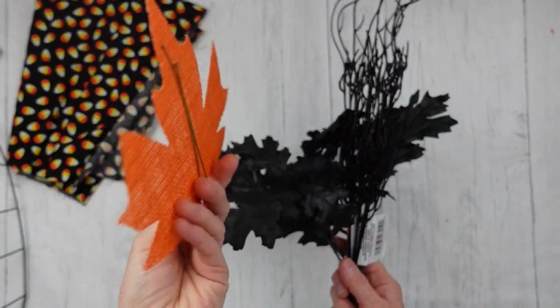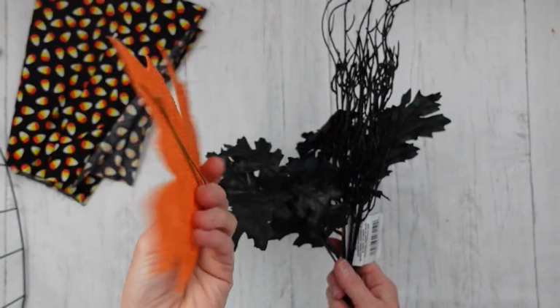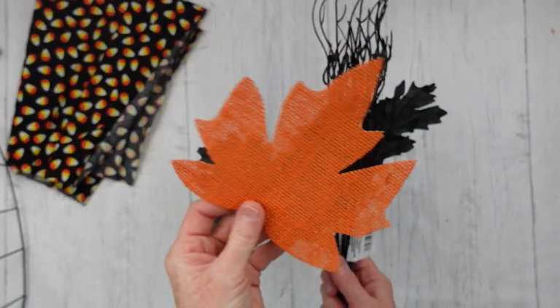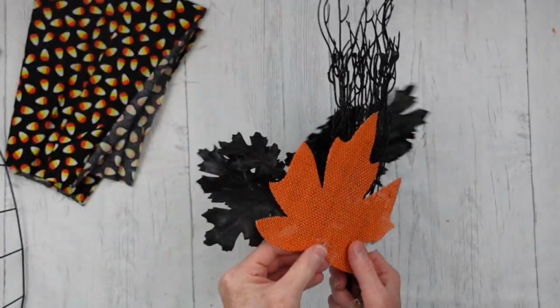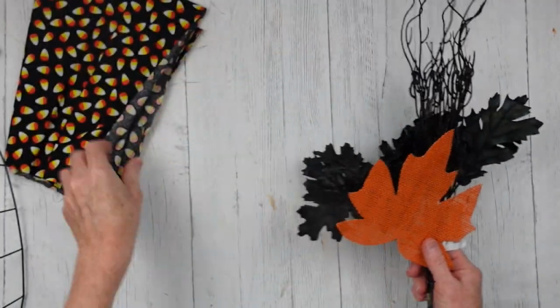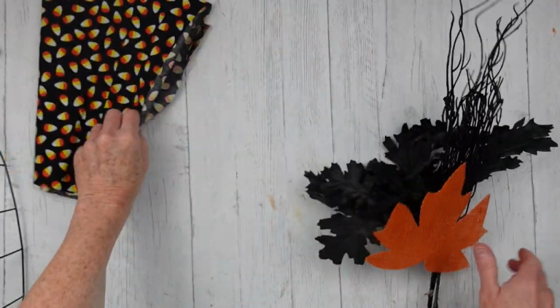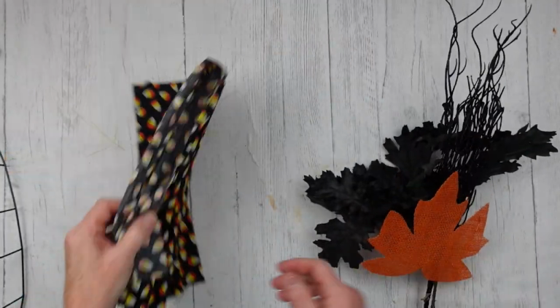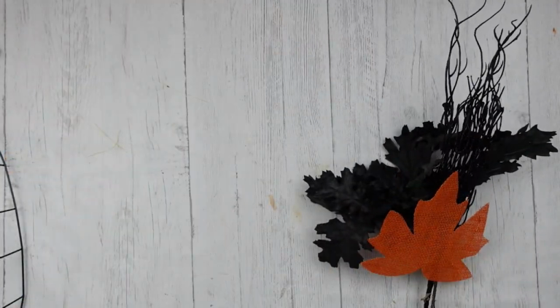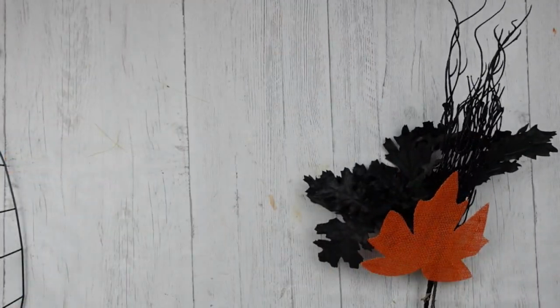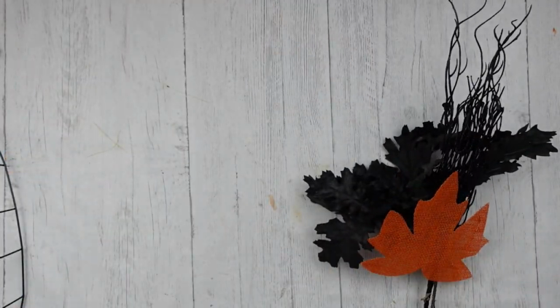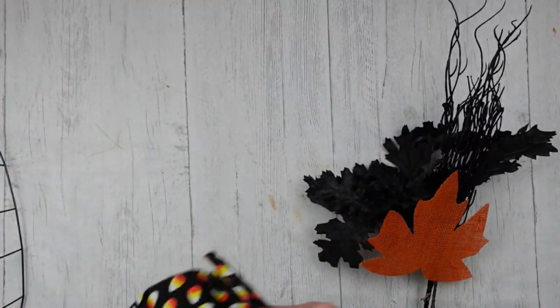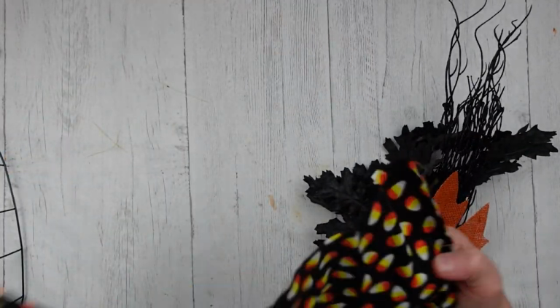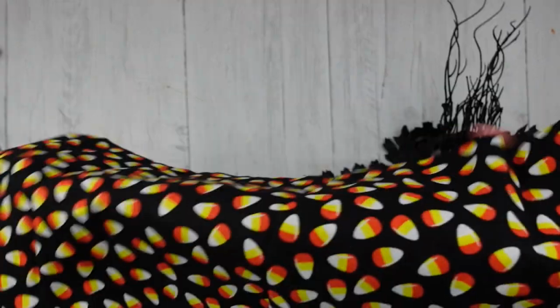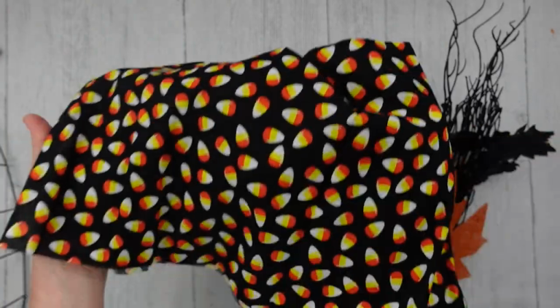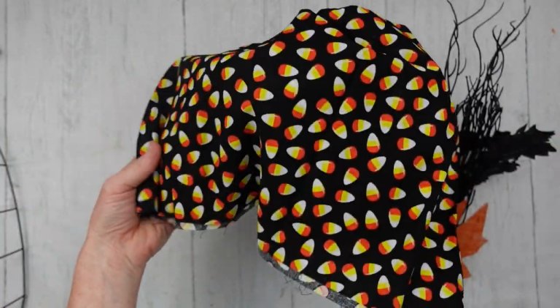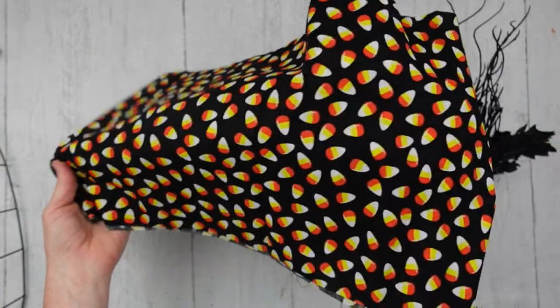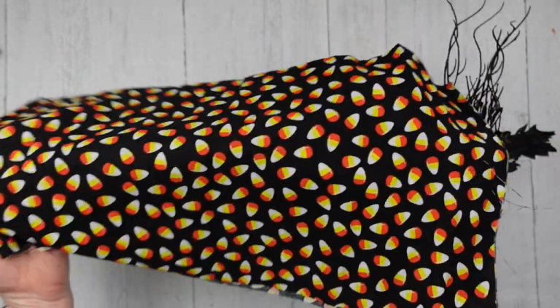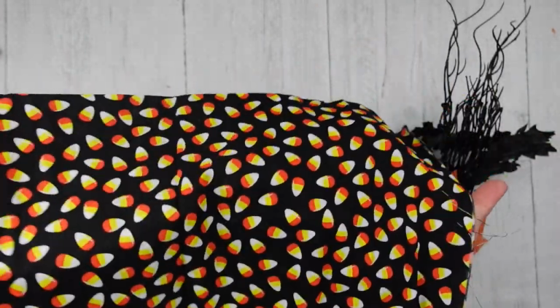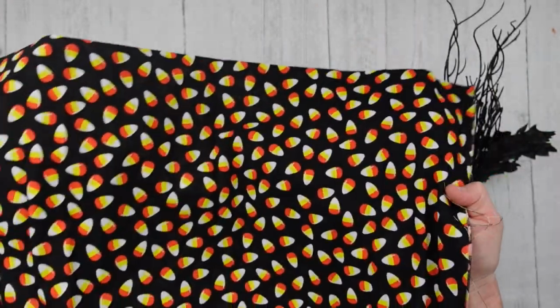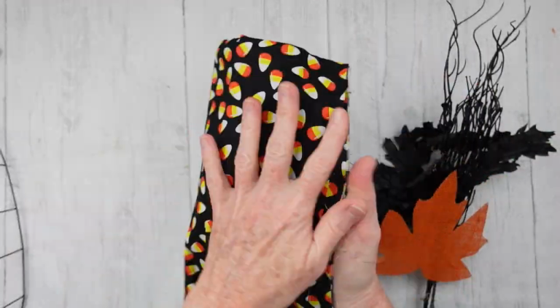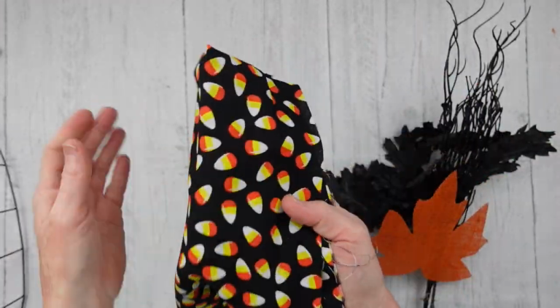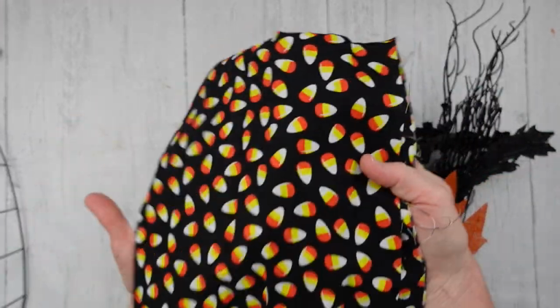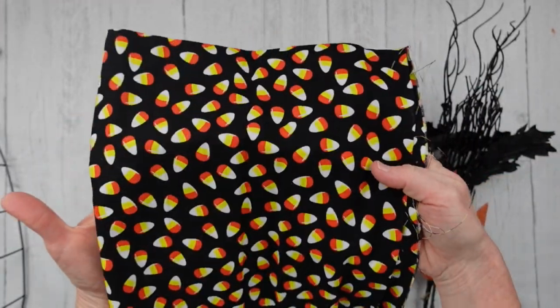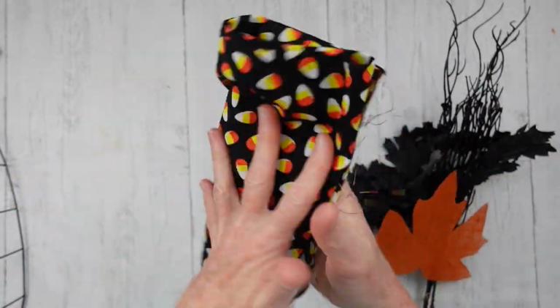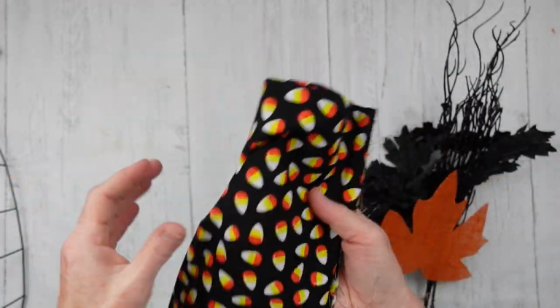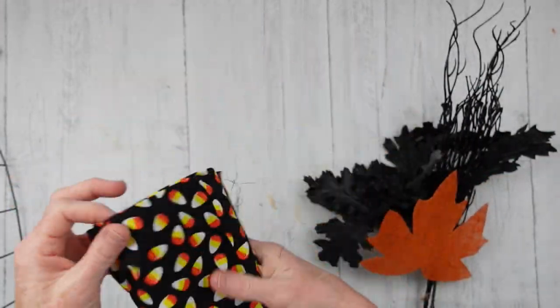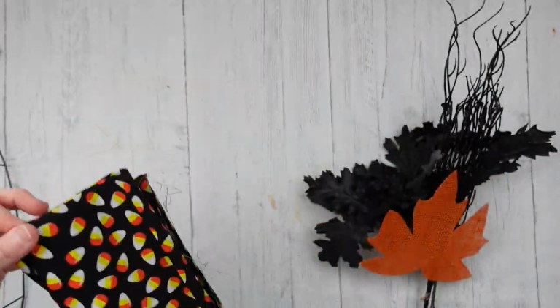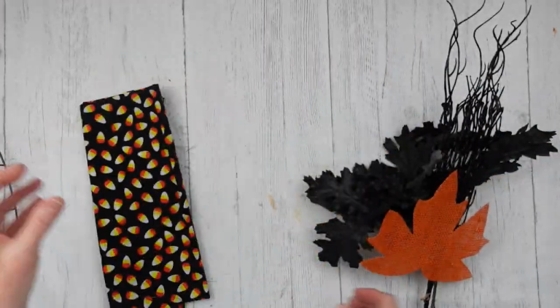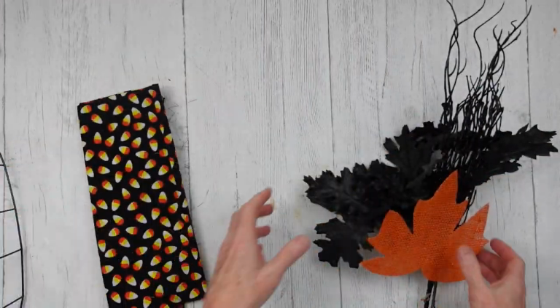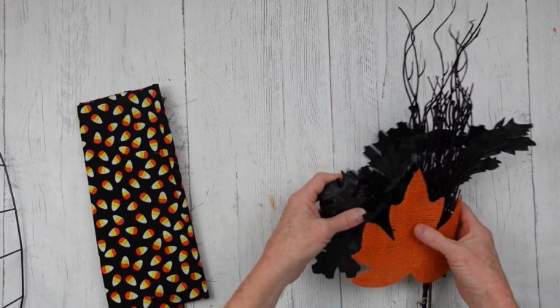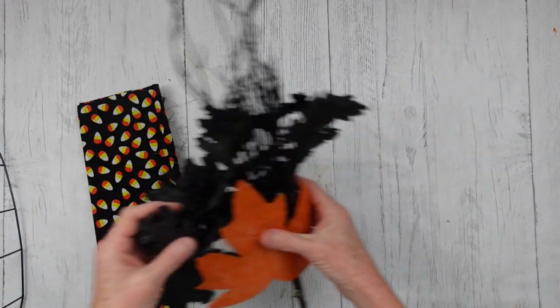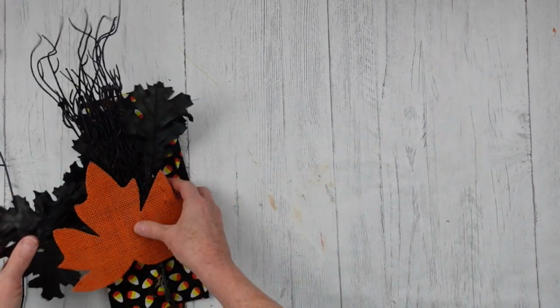The little burlap leaf came from Dollar Tree. The little wispy piece came from Dollar Tree, and this fabric came from Dollar Tree. Can you believe it? And it's the perfect size for this form.